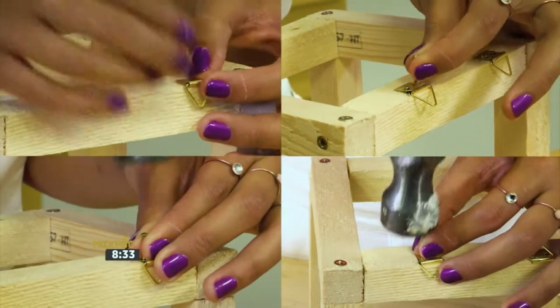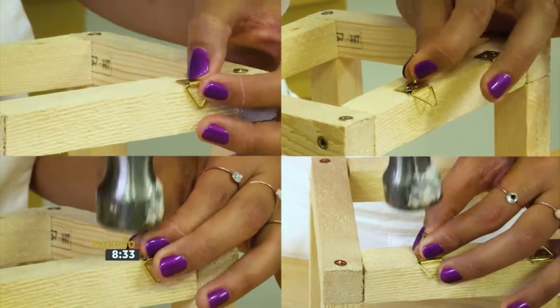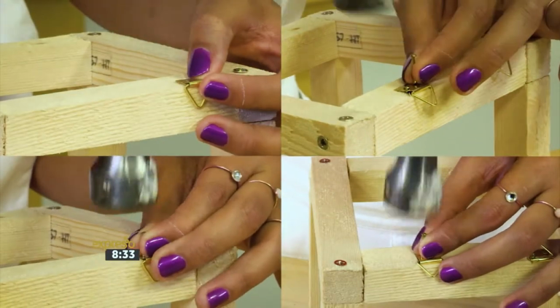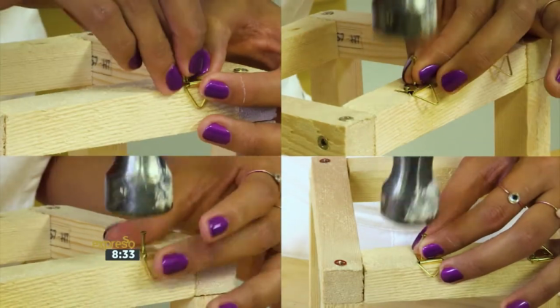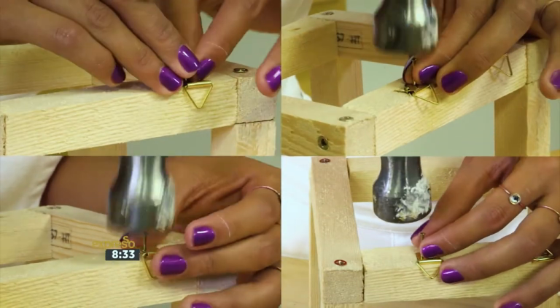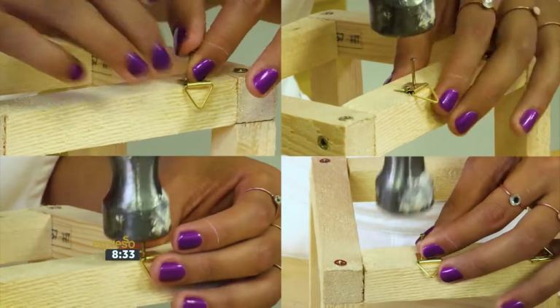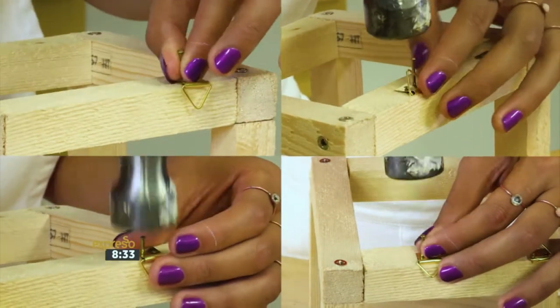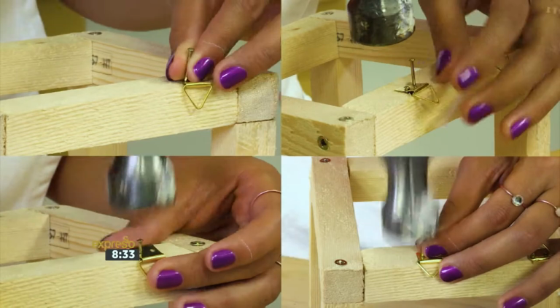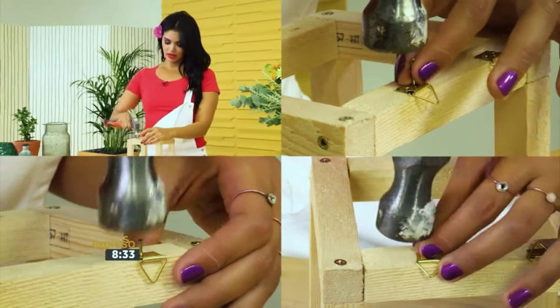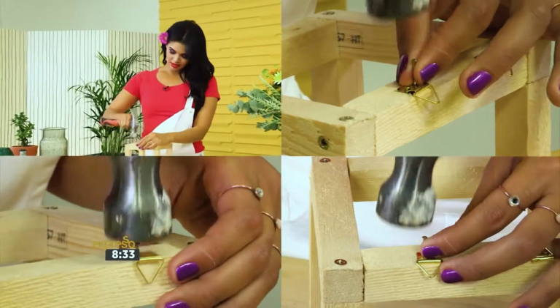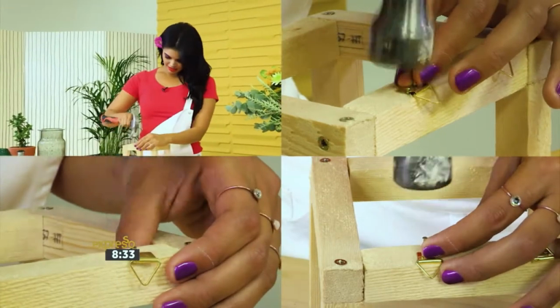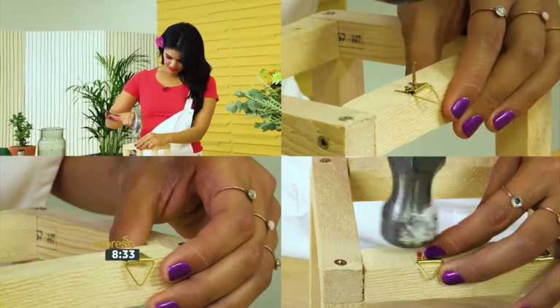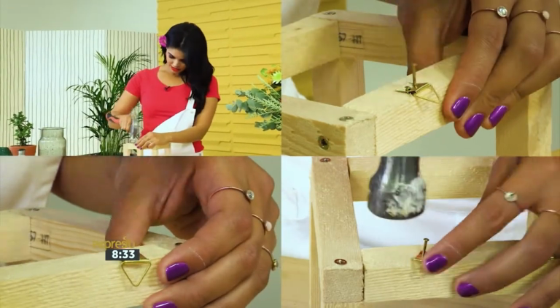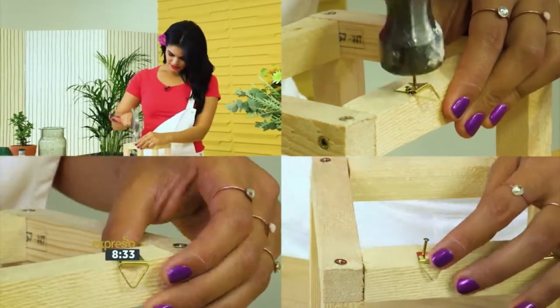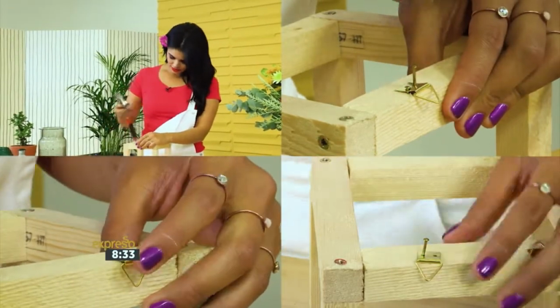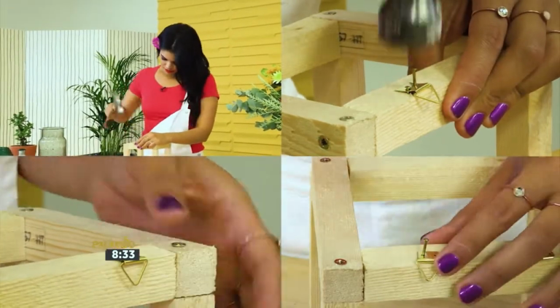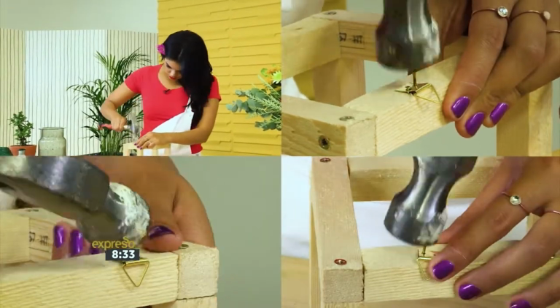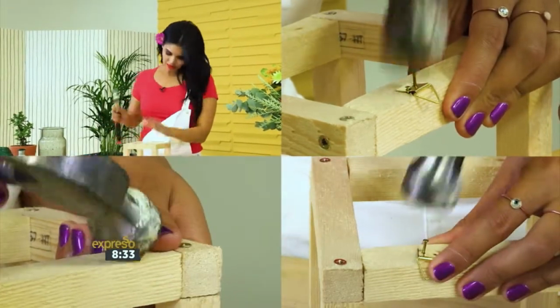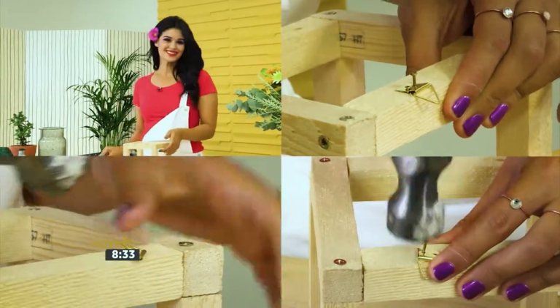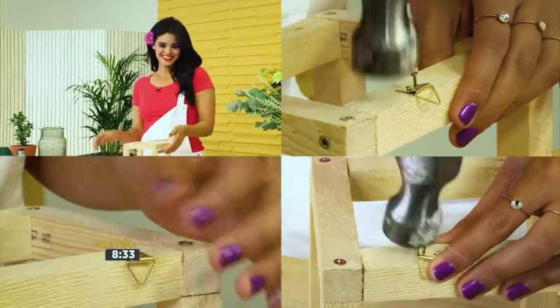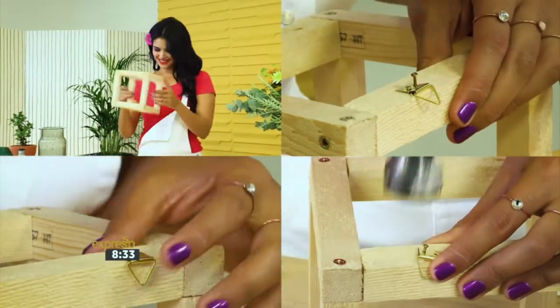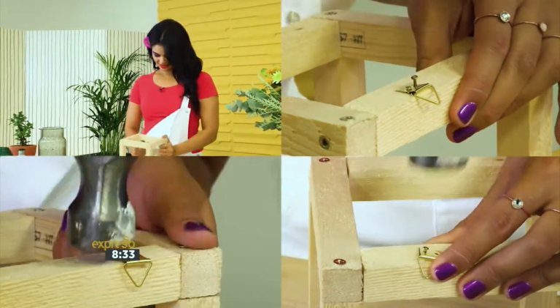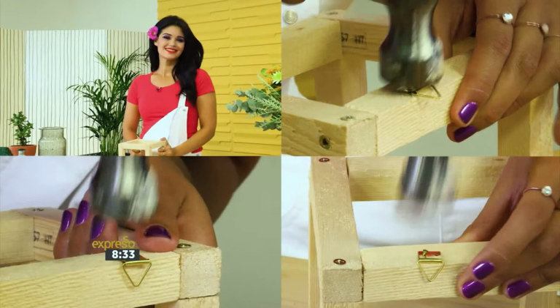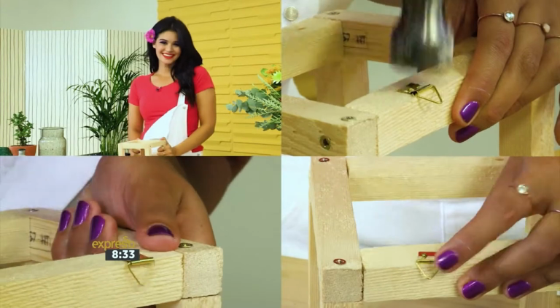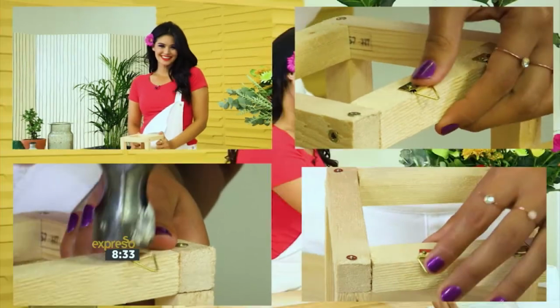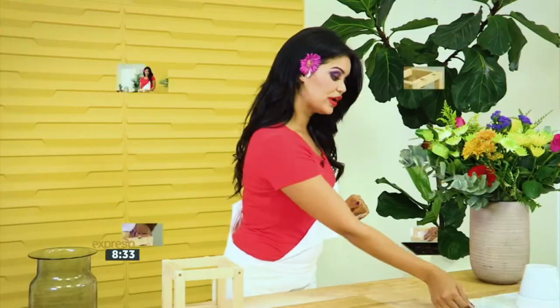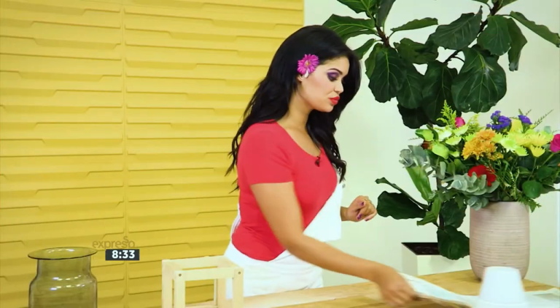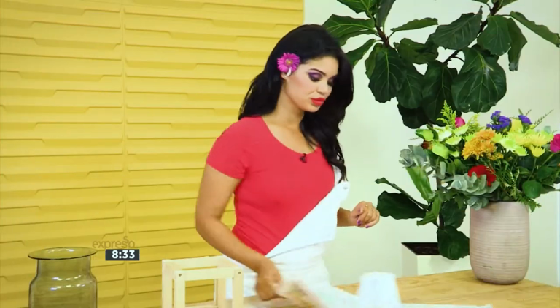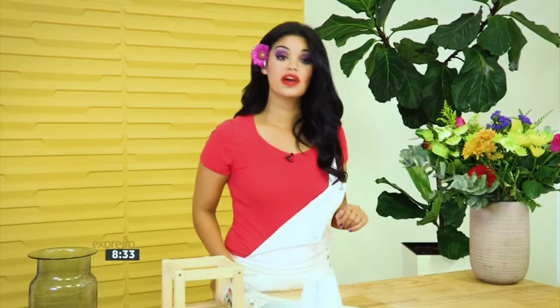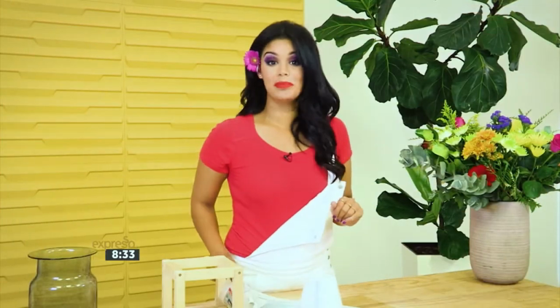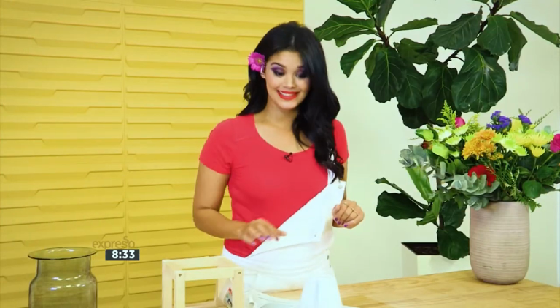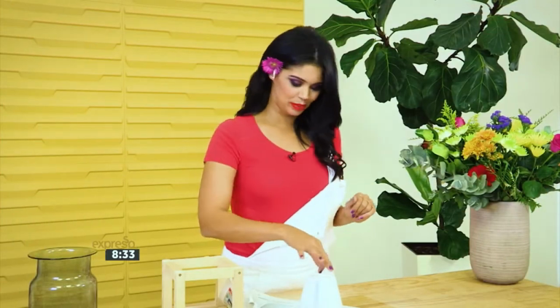Next, we're going to attach our picture hangers to our cube to be able to attach it to the wall. Now that our paint has dried, we're going to remove the painter's tape.